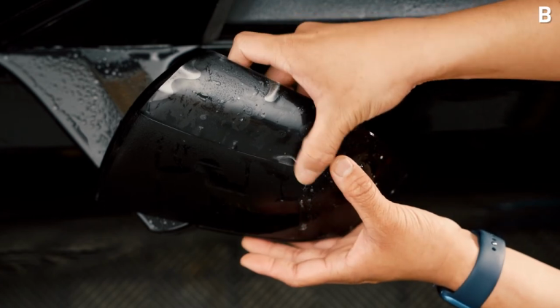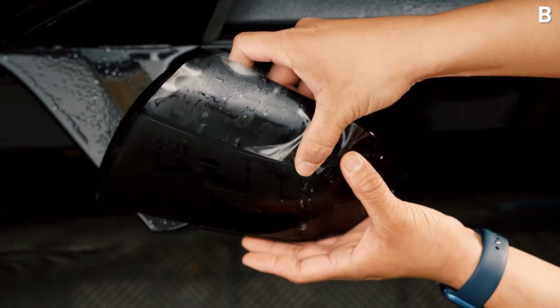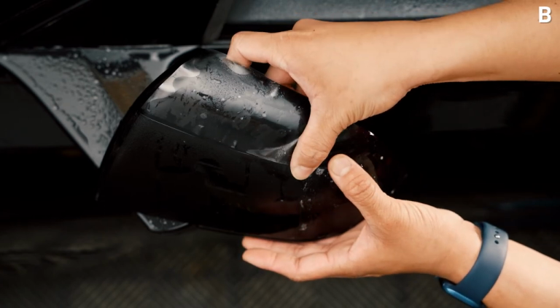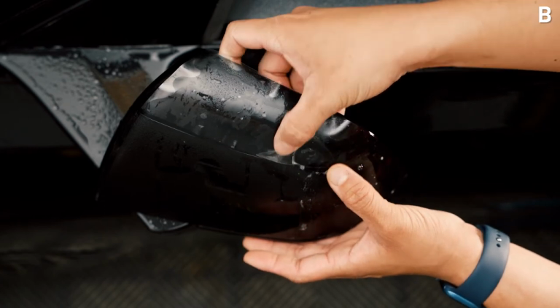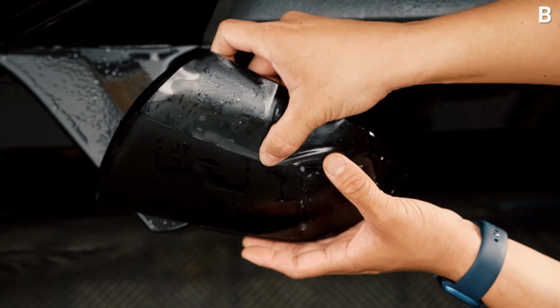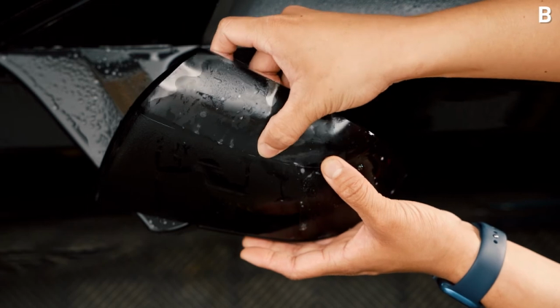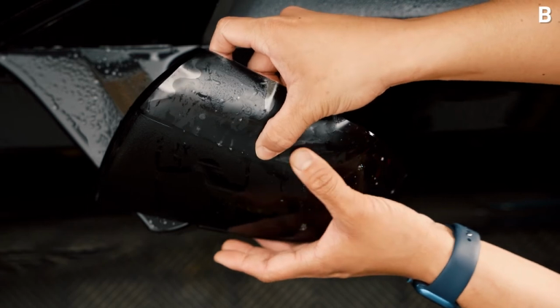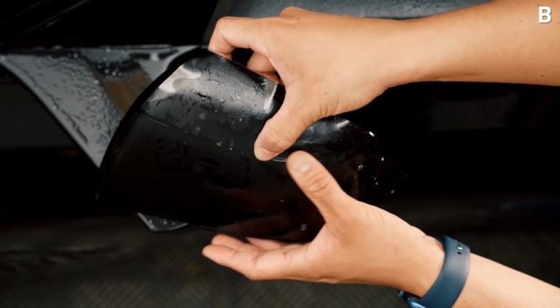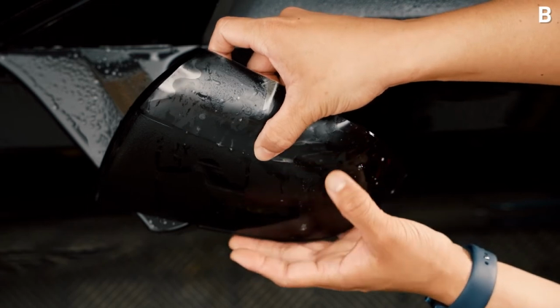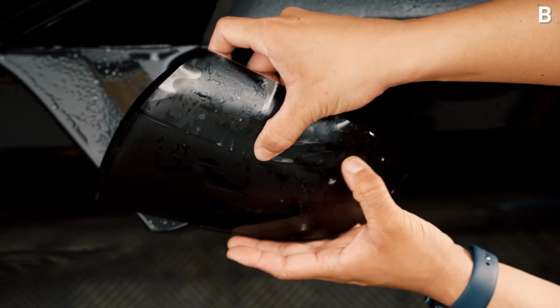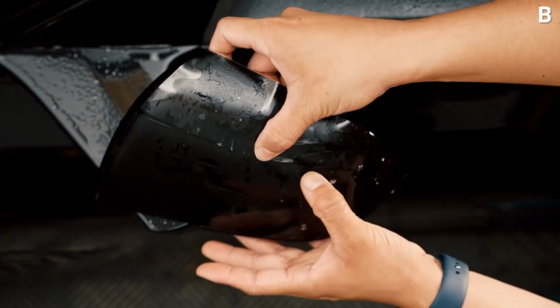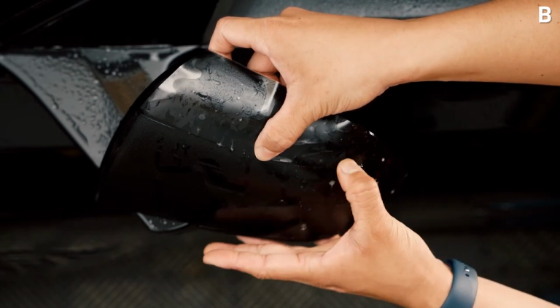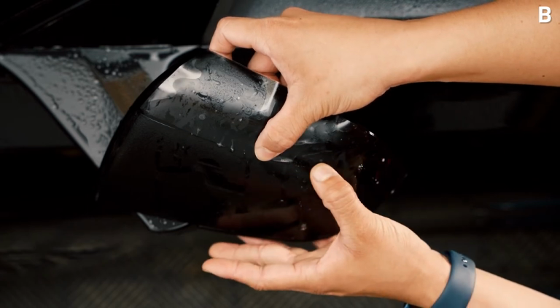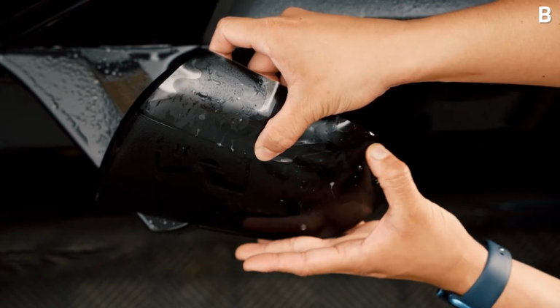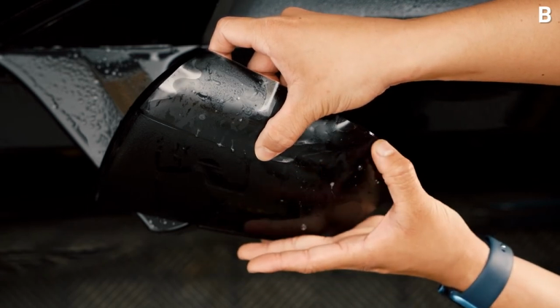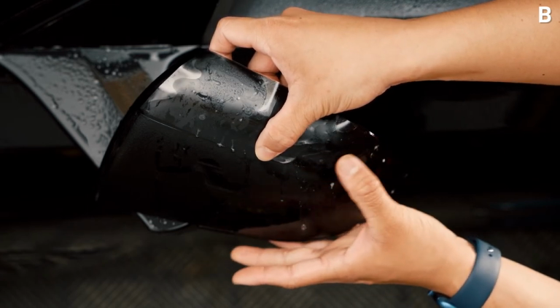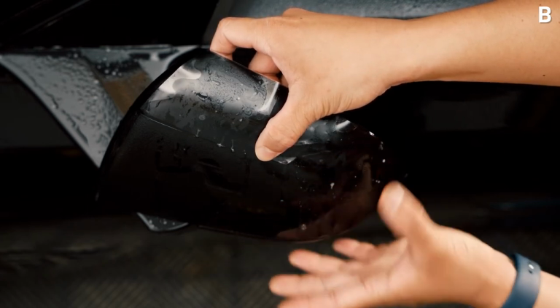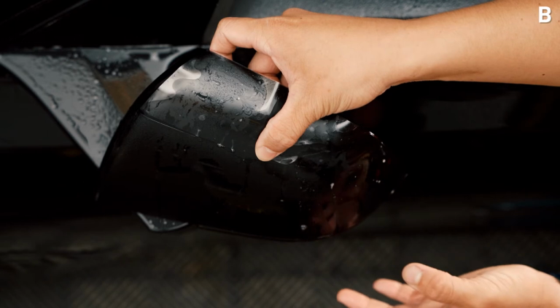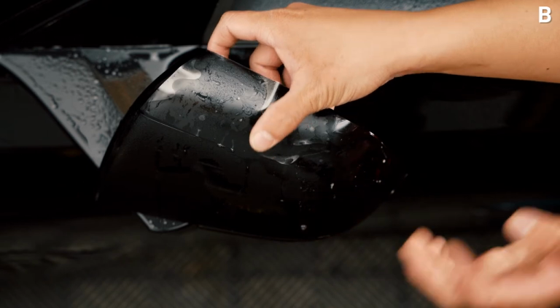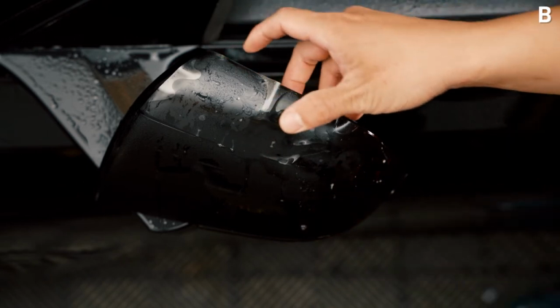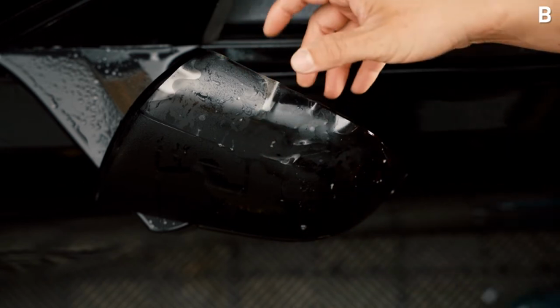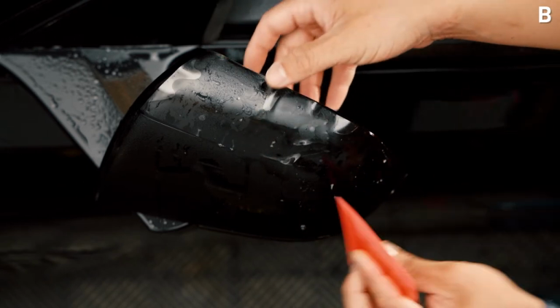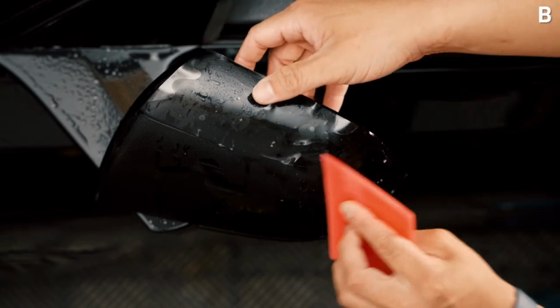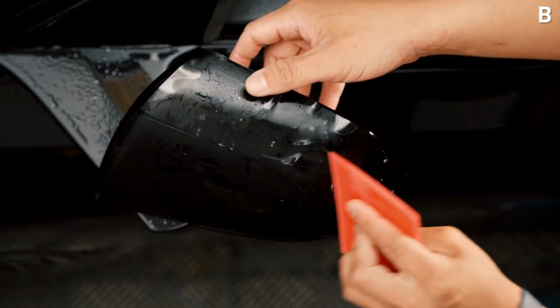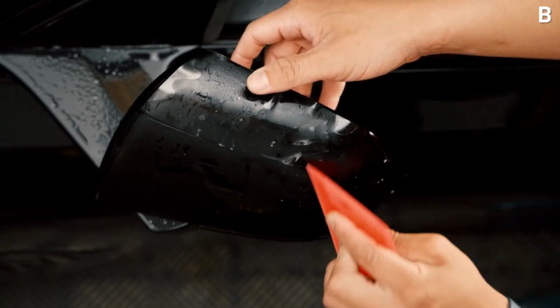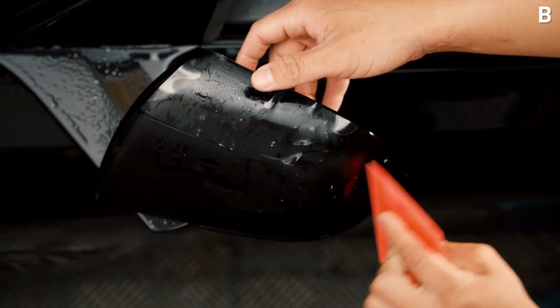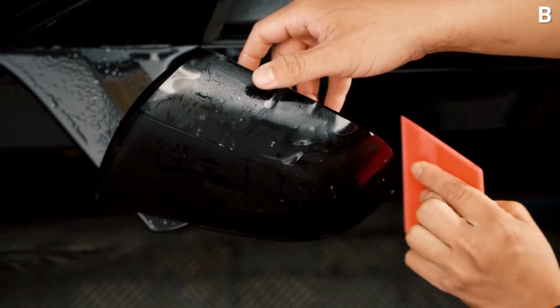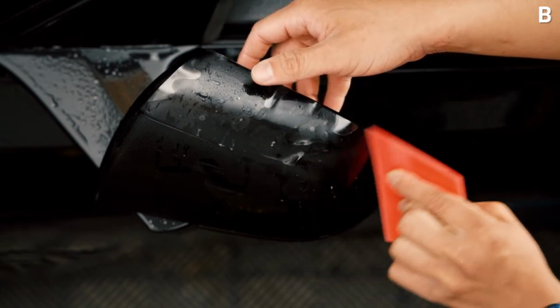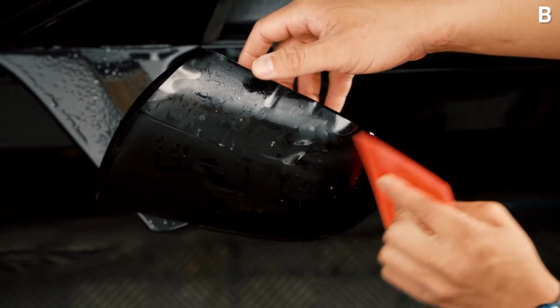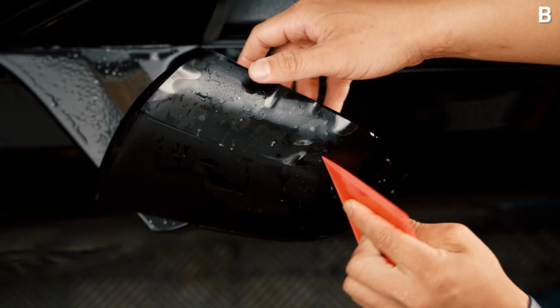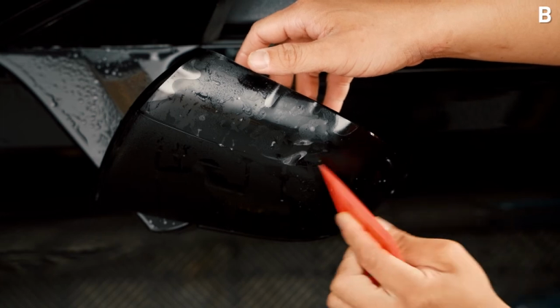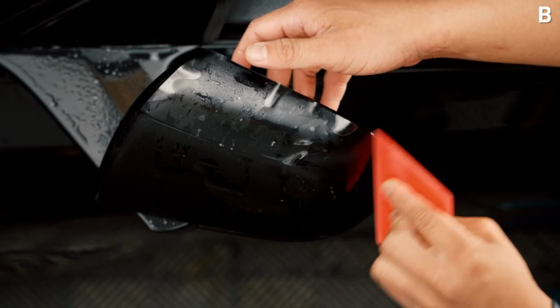When you're seaming, it's really important to make sure that it doesn't overlap and it's right butted against each other. Go ahead and squeegee the remaining tack solution out to make sure it is fully anchored.